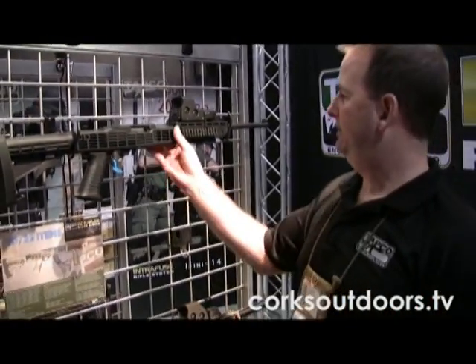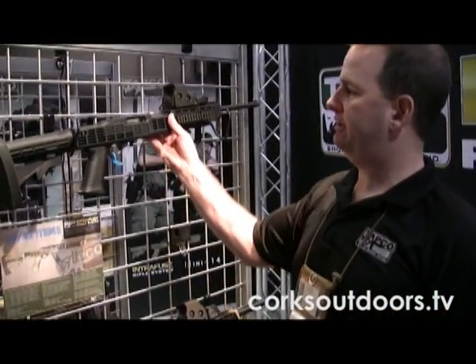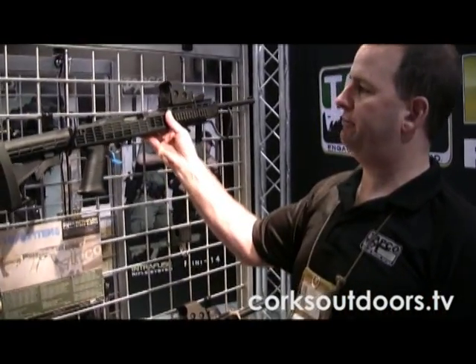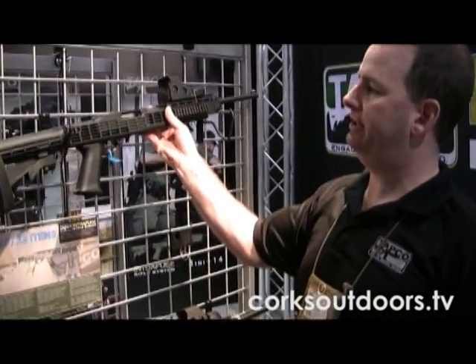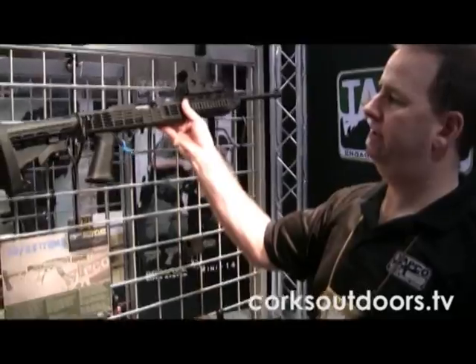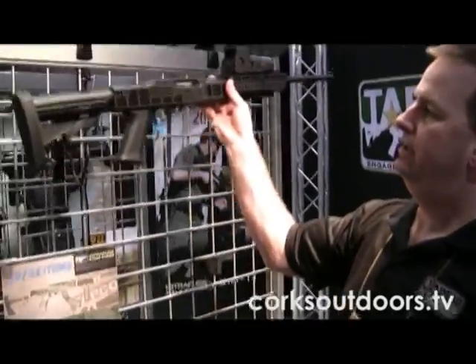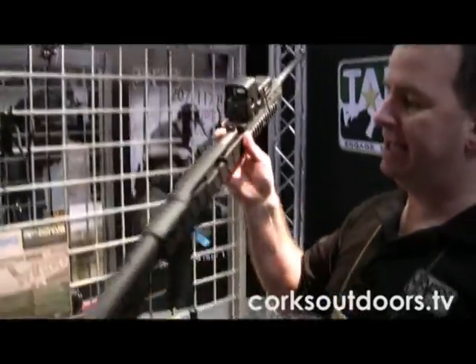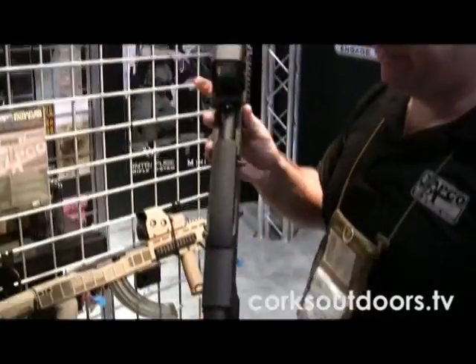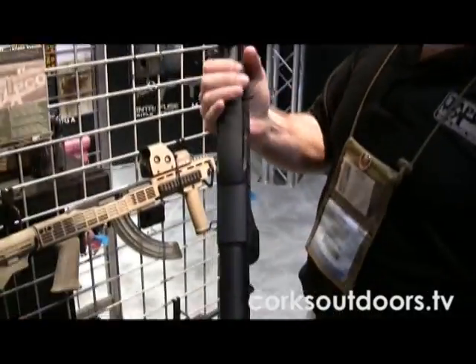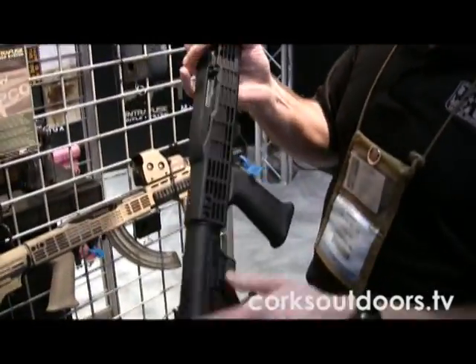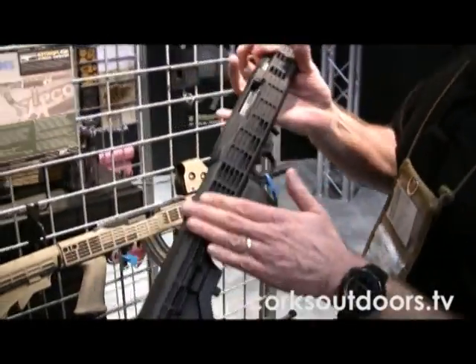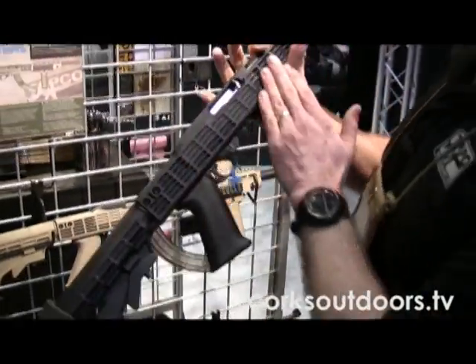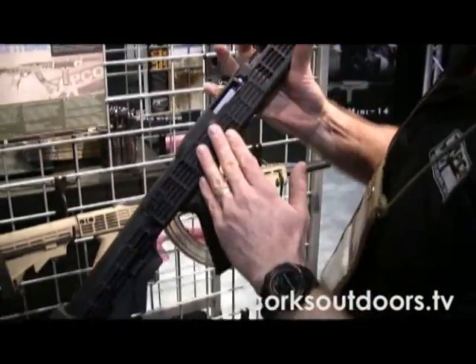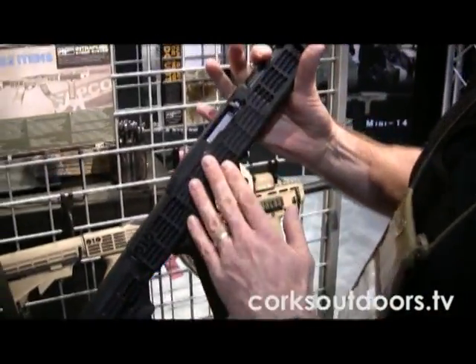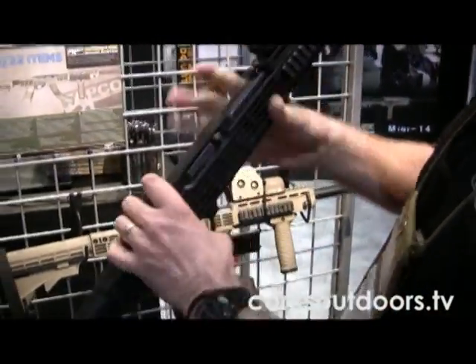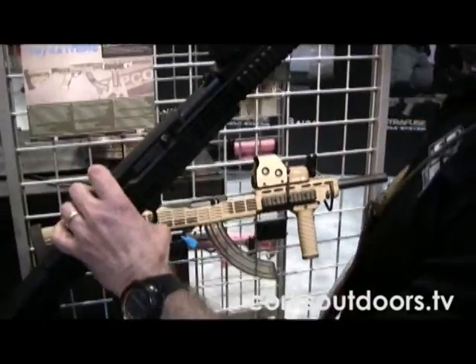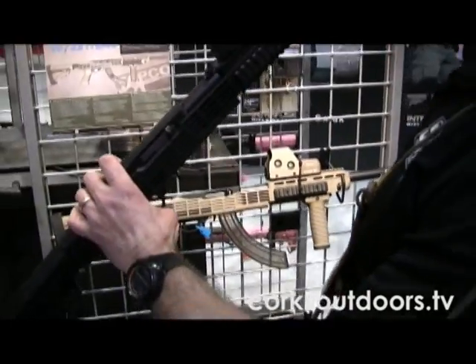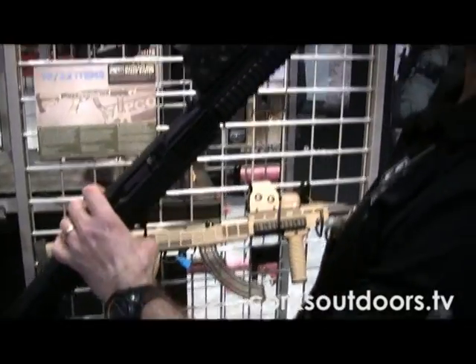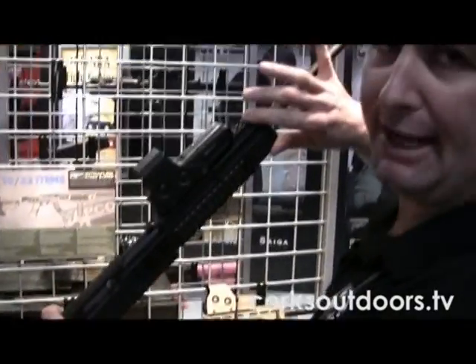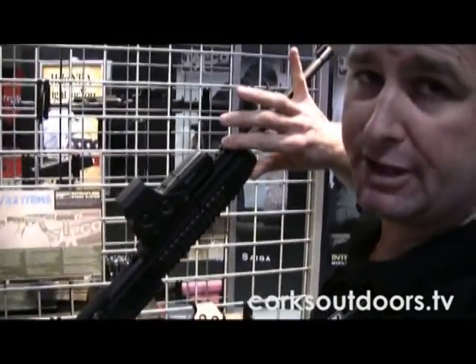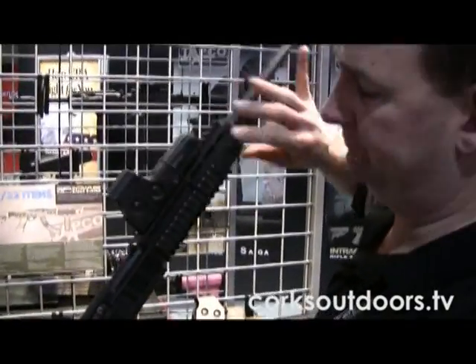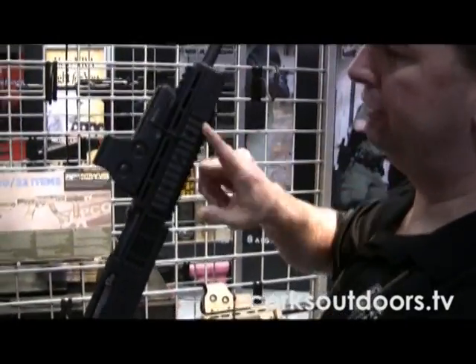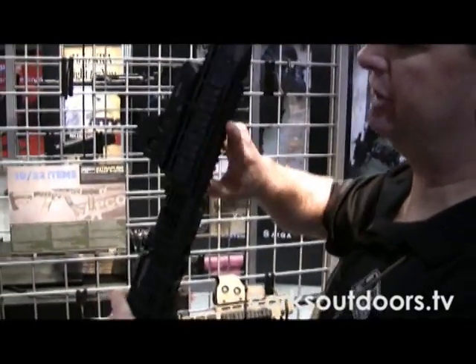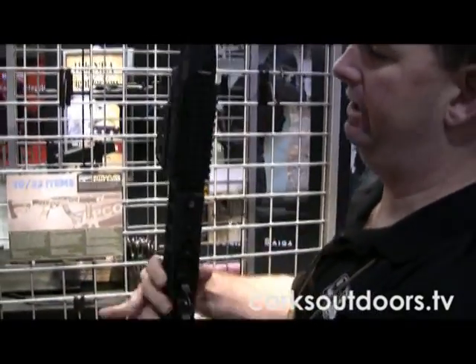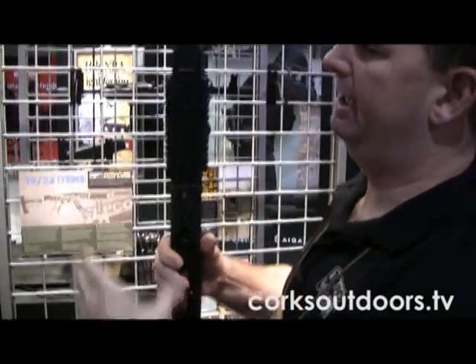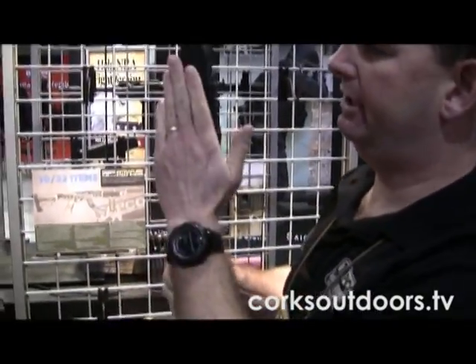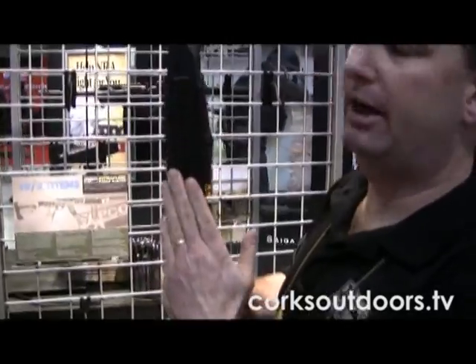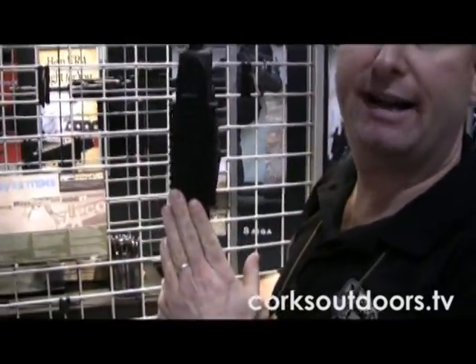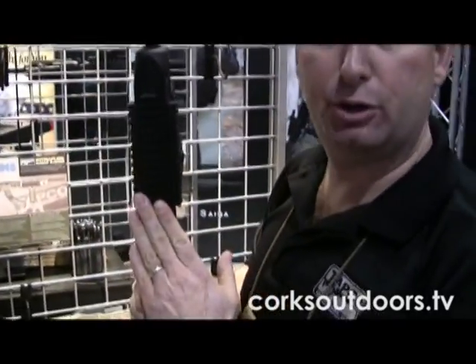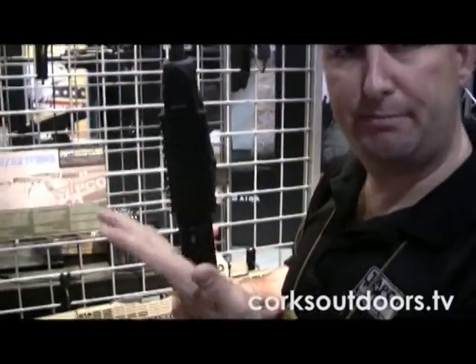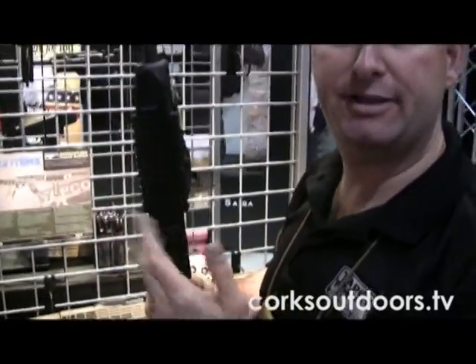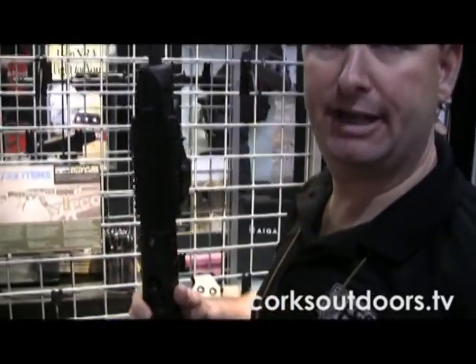This stock system right here is our new version that has additional texturing and grooves on the side. It gives you a Picatinny mounting platform on the top, two on each side, and a Picatinny rail on the bottom for vertical grips, bipods, and other accessories.